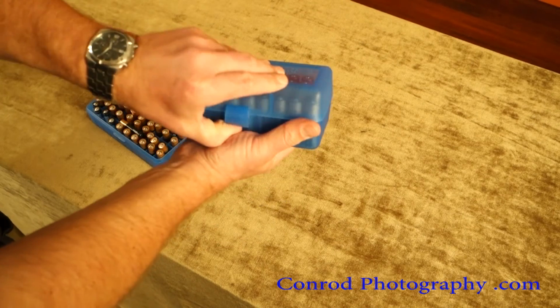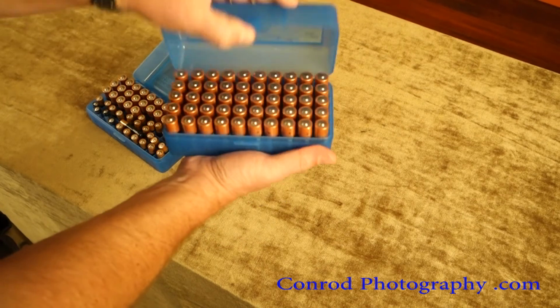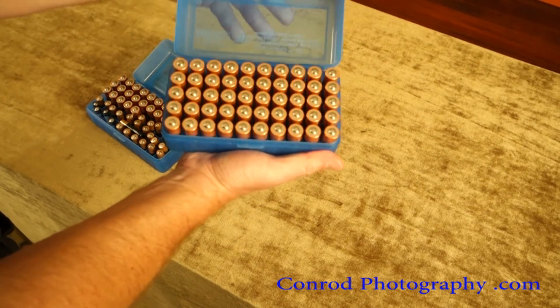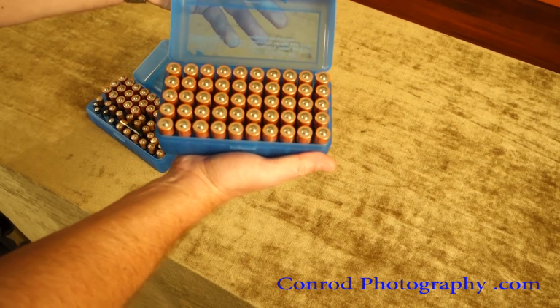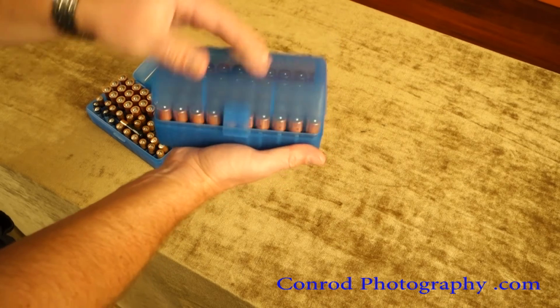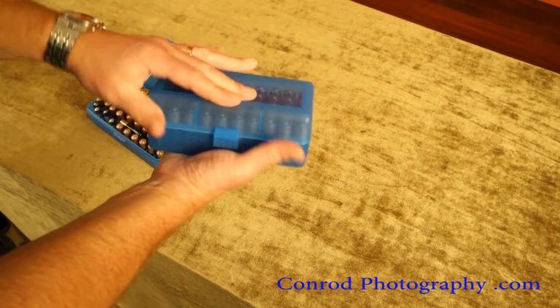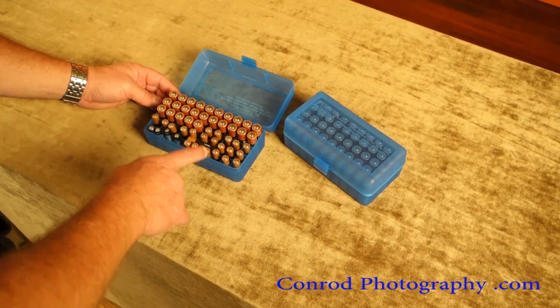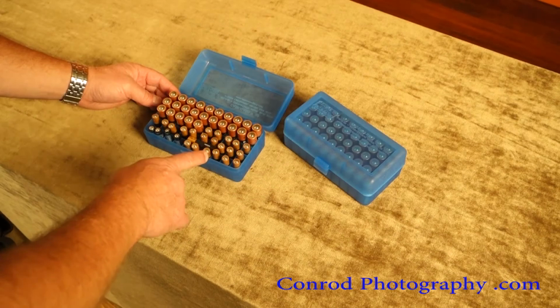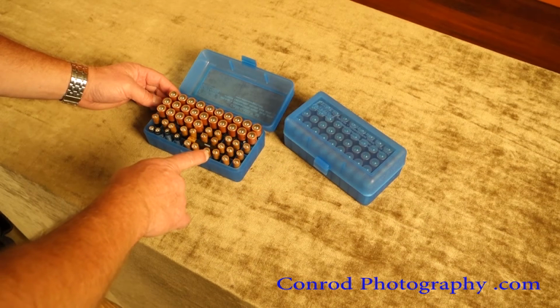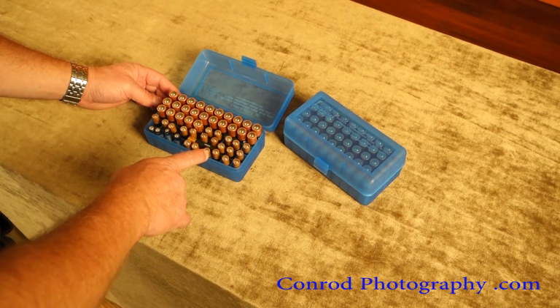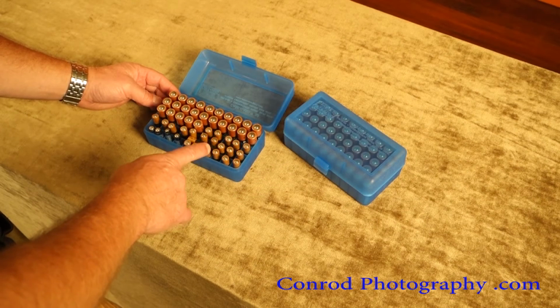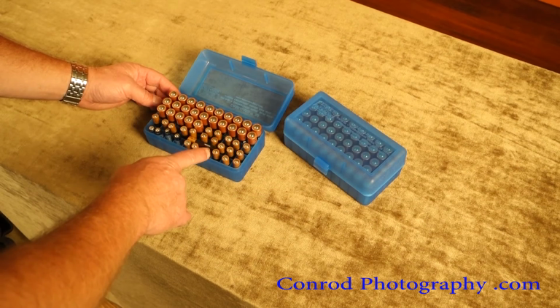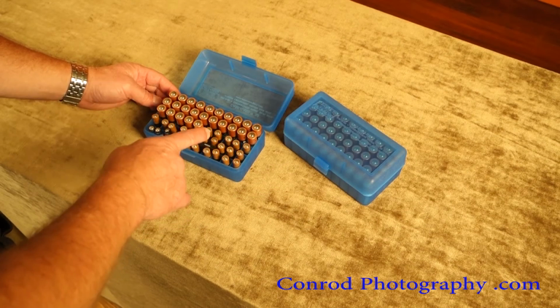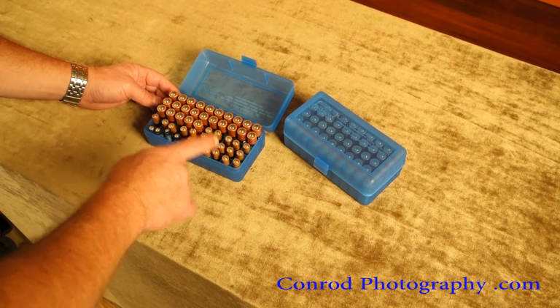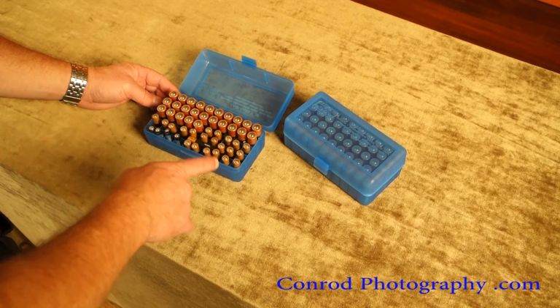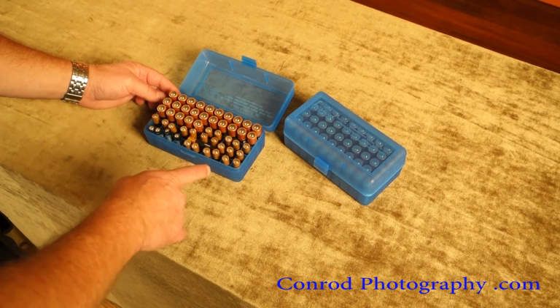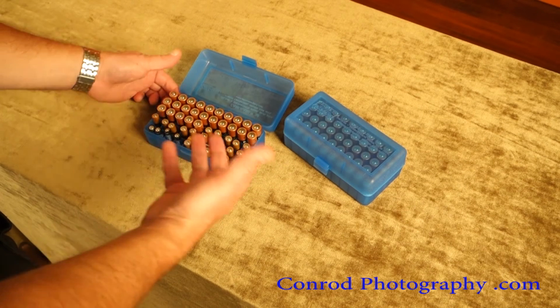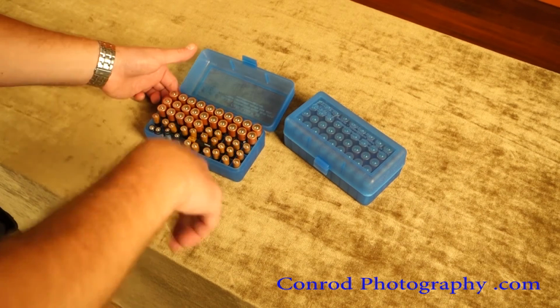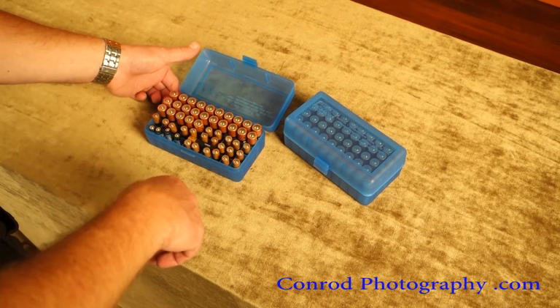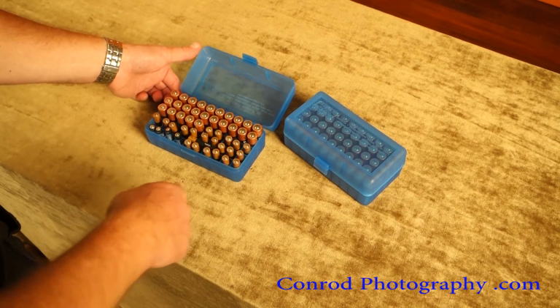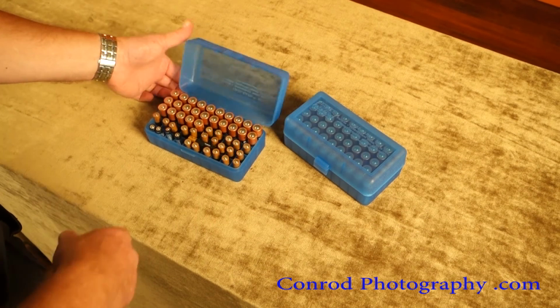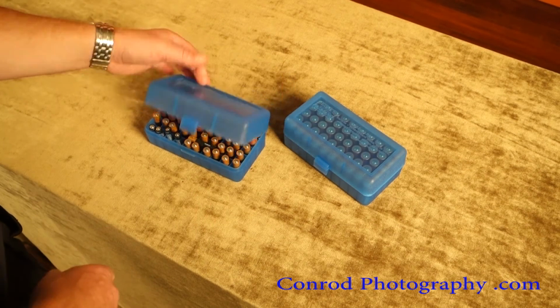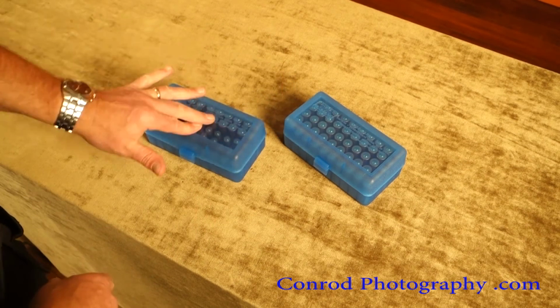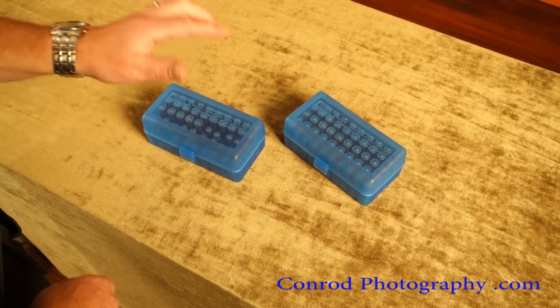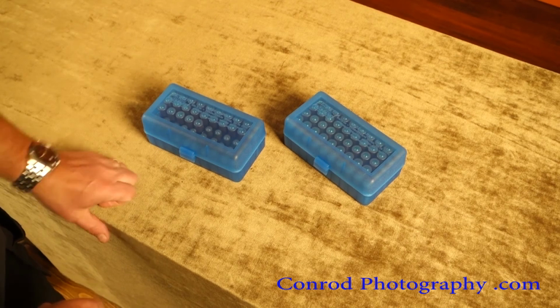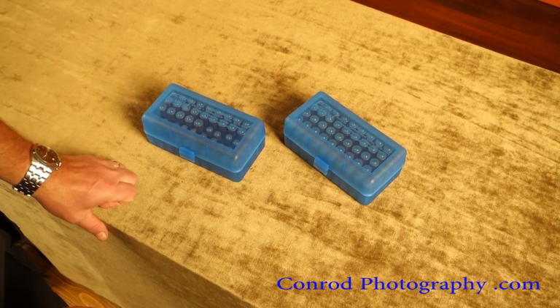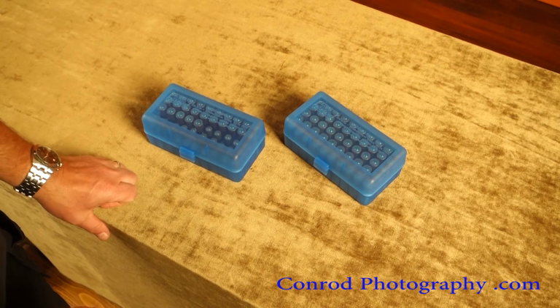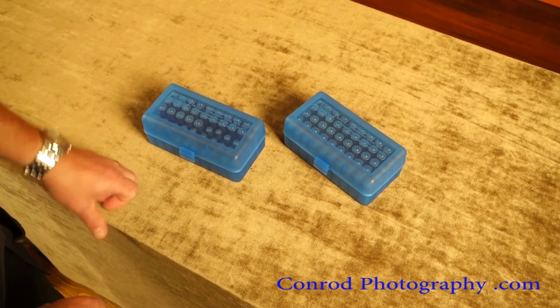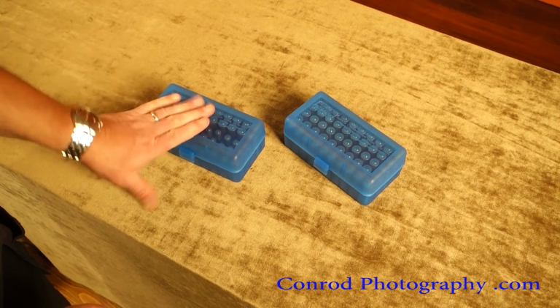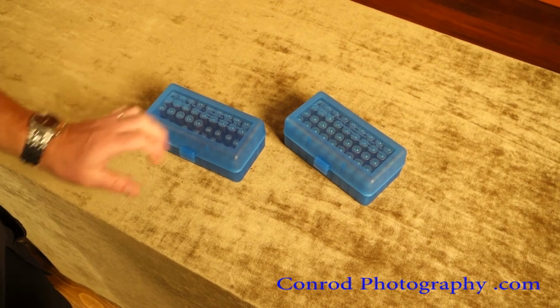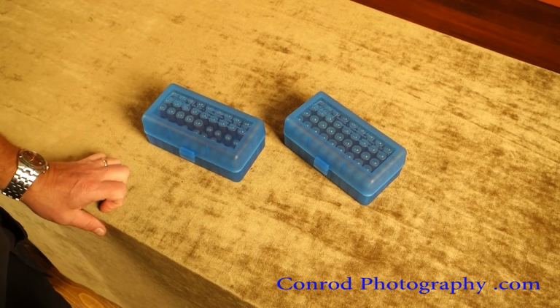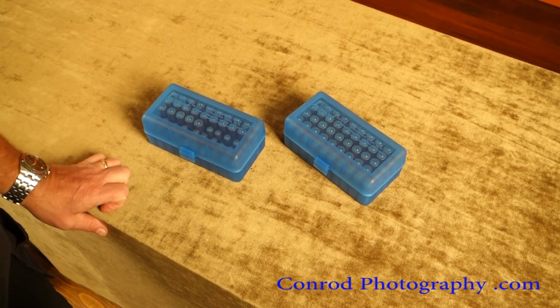The AAA's won't stay in the sockets because they're too short if you flip the box, but if it's just going in a drawer, you're all set.